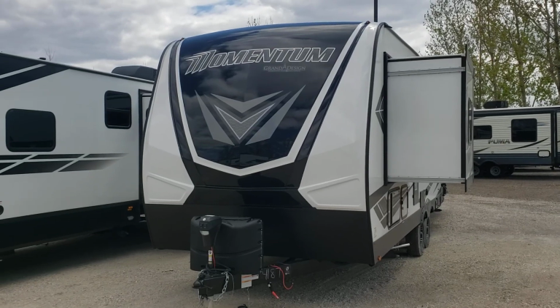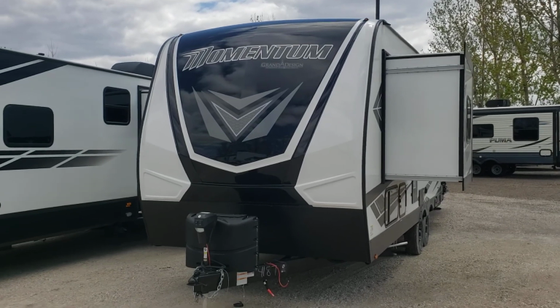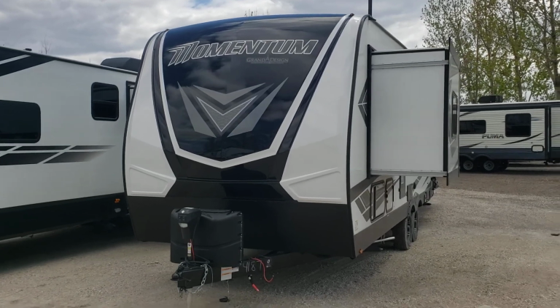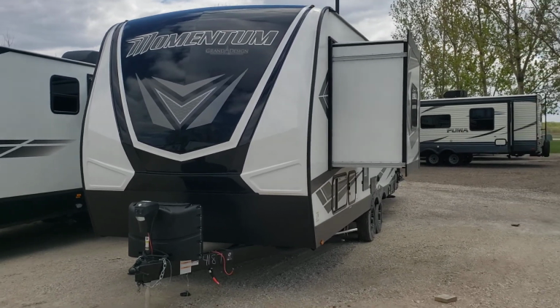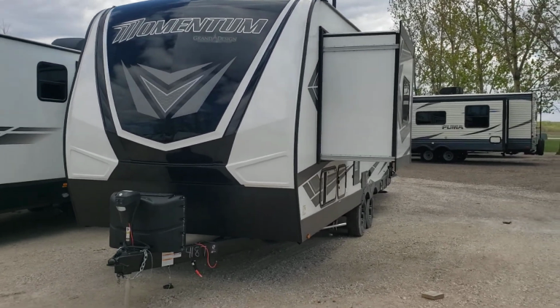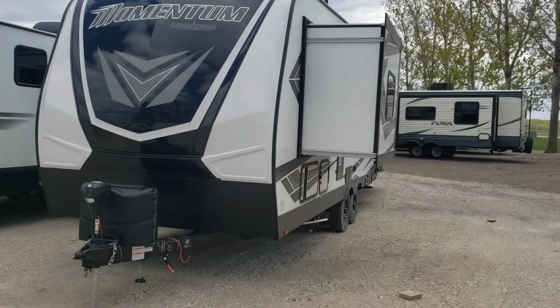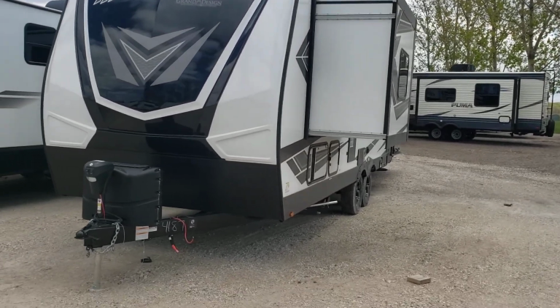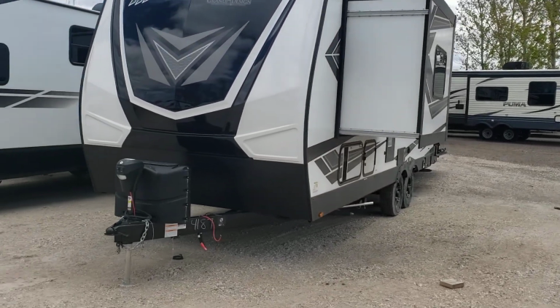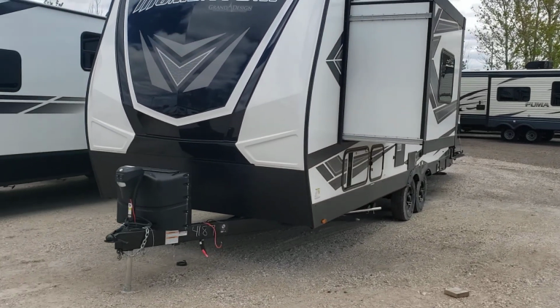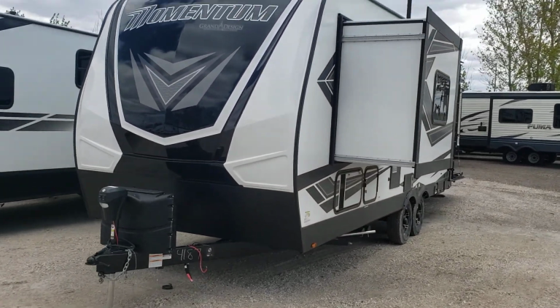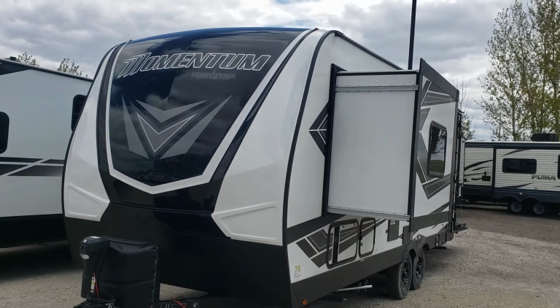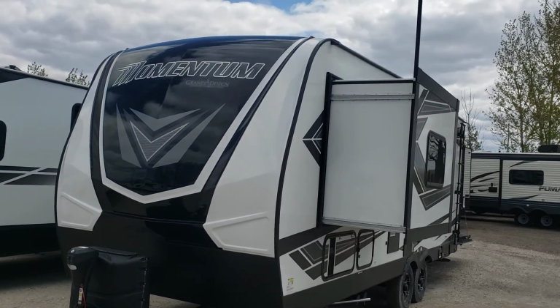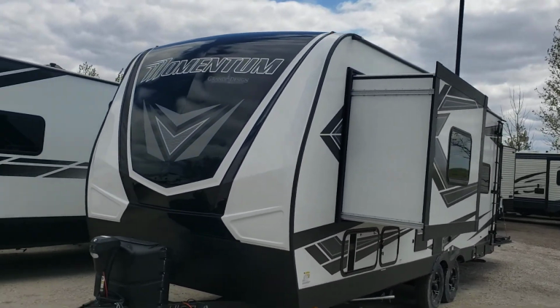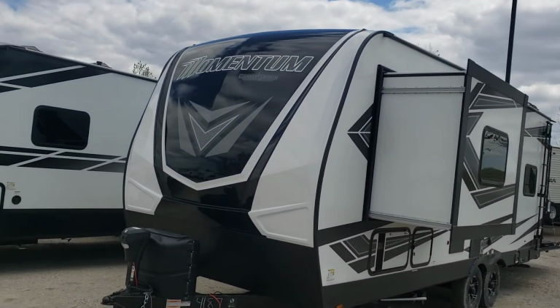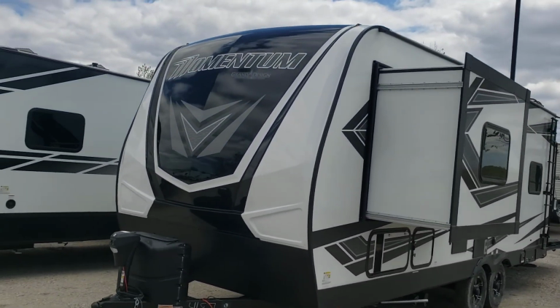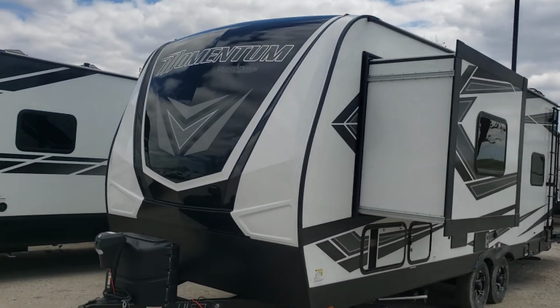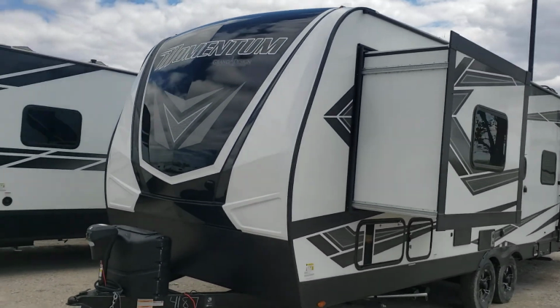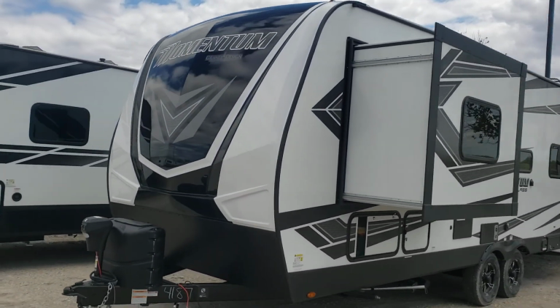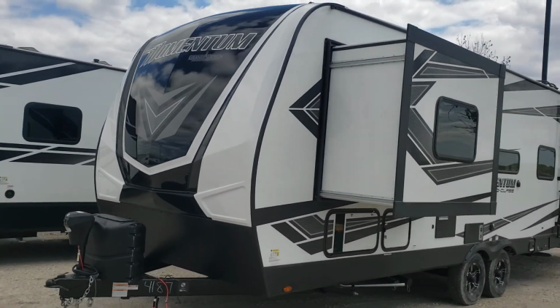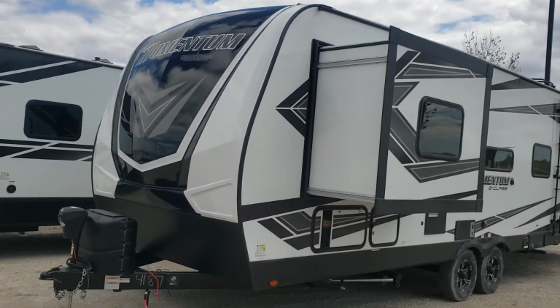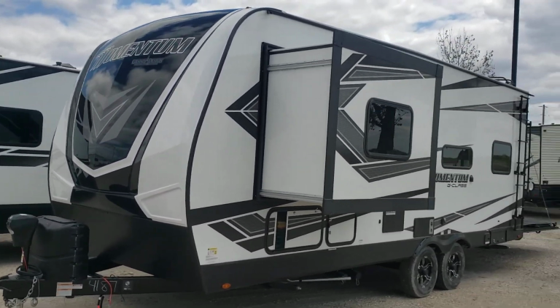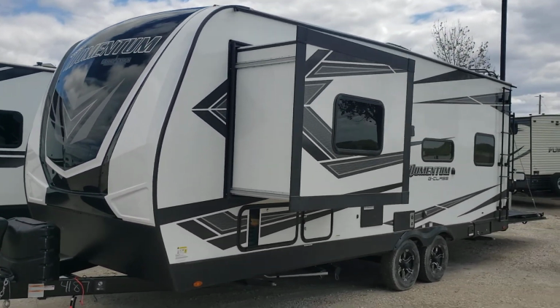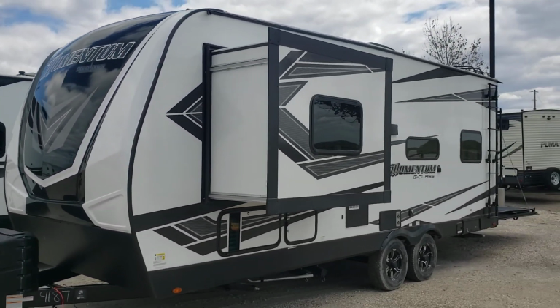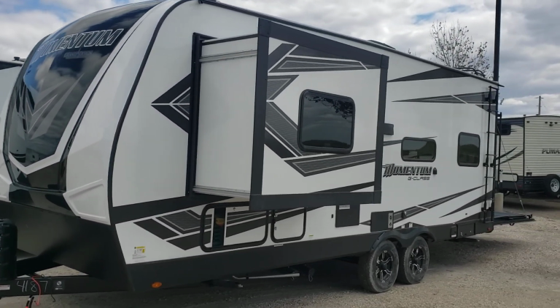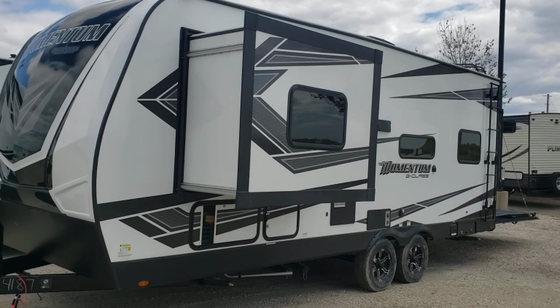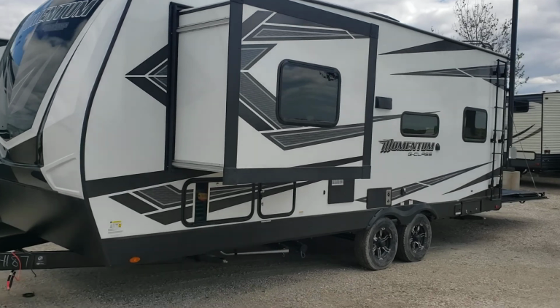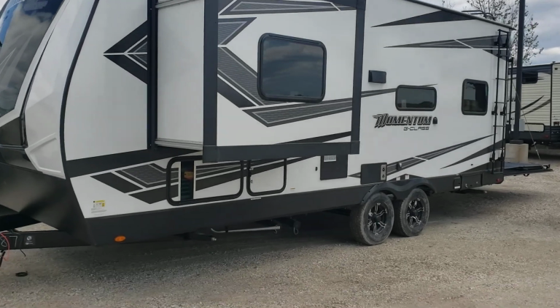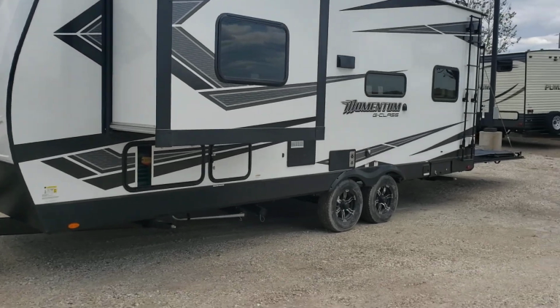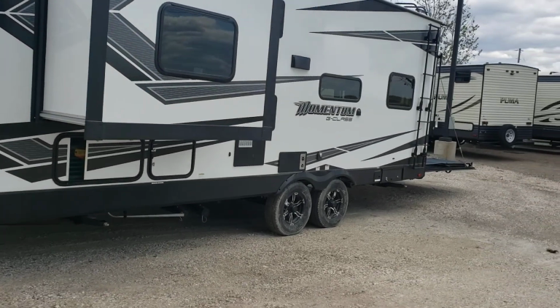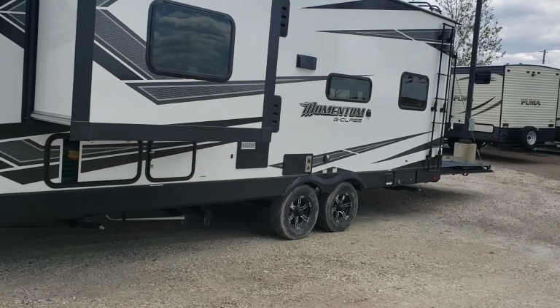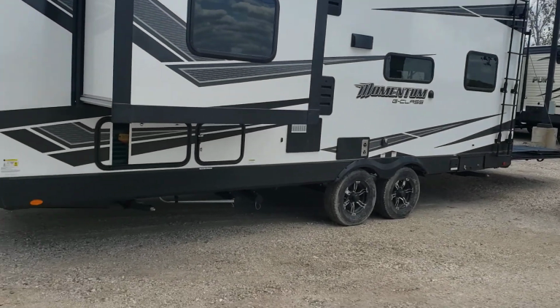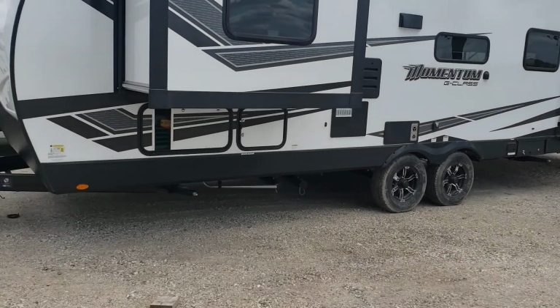Hey, good morning, Mark. This is Ed with Good Life RV in Webster City. I know you've researched this product probably a ton, but I just thought I'd do a quick walkthrough video of the 21G we have.